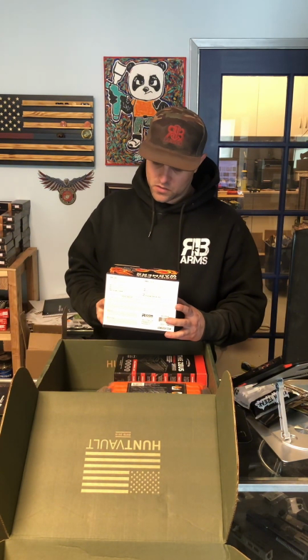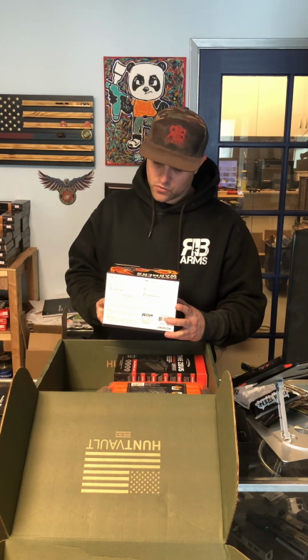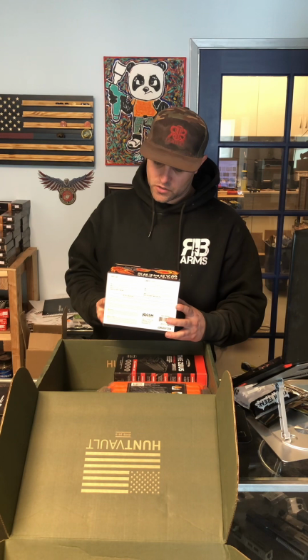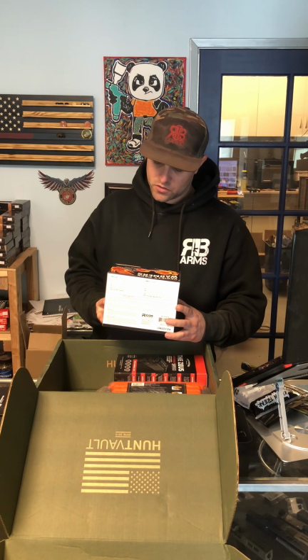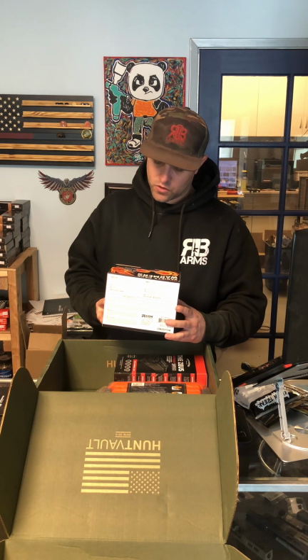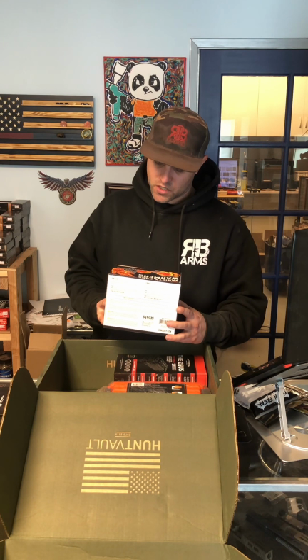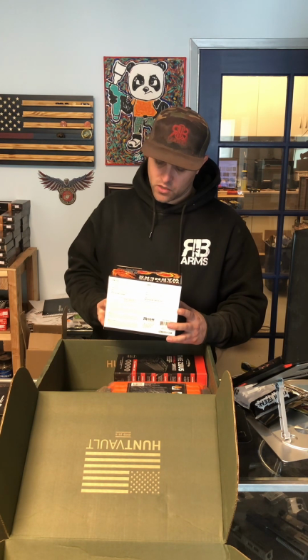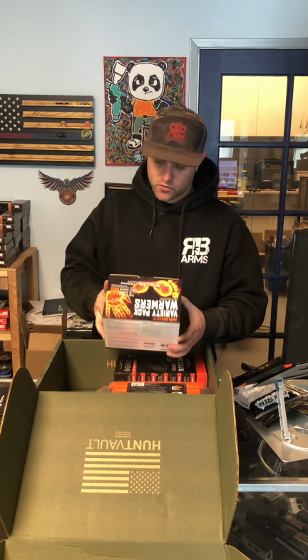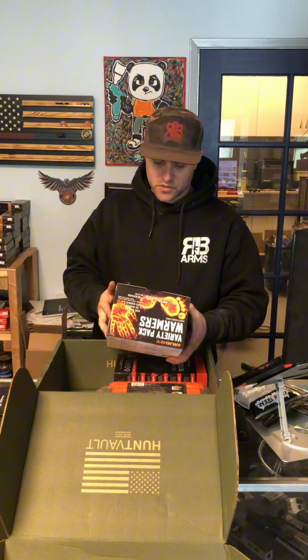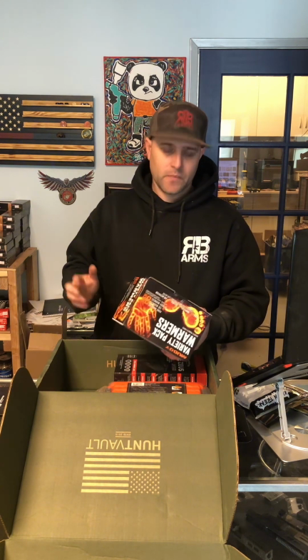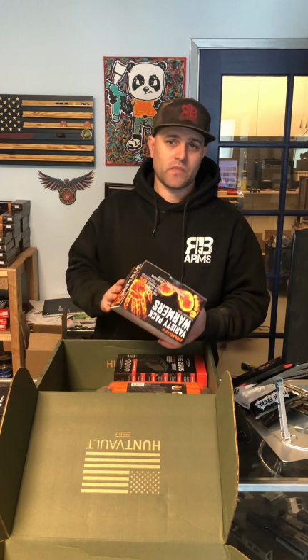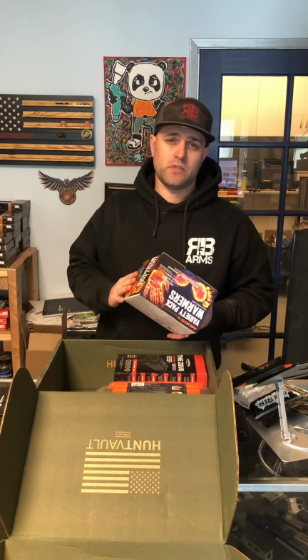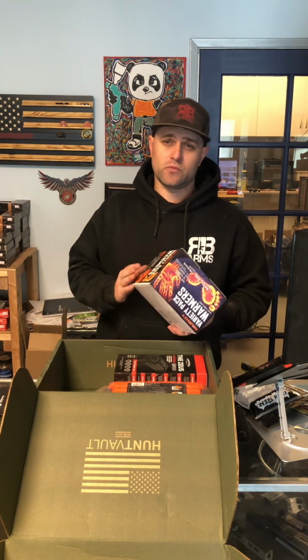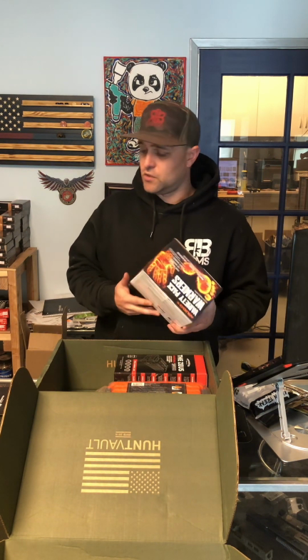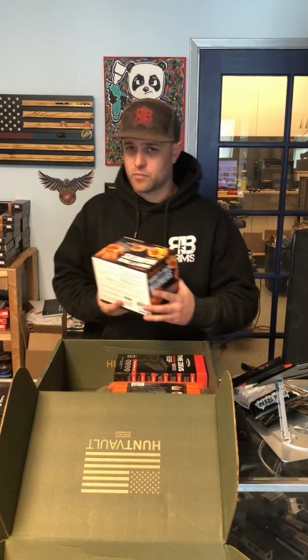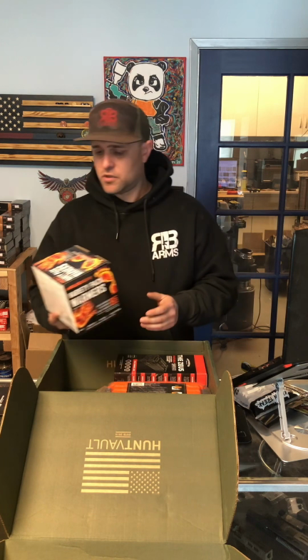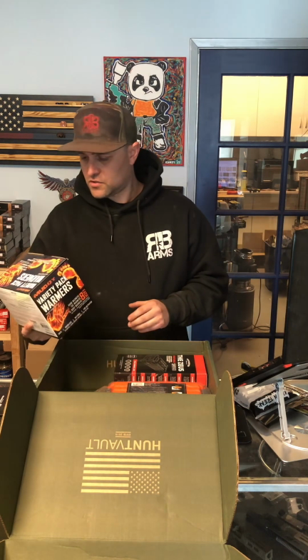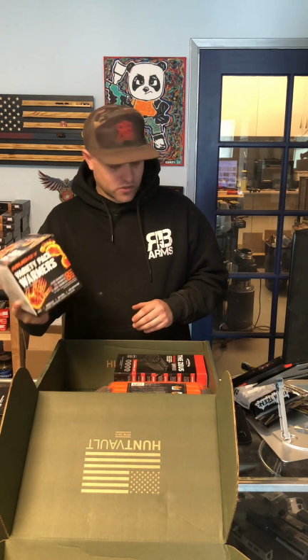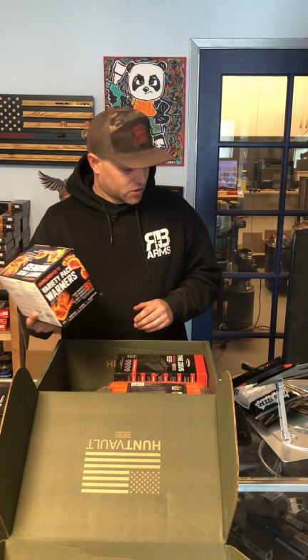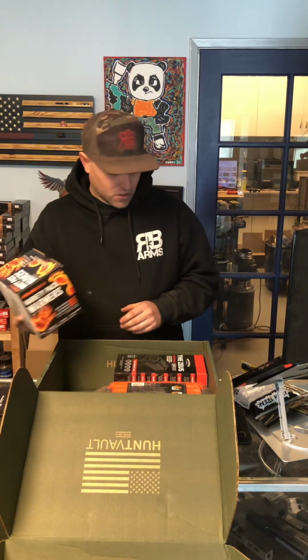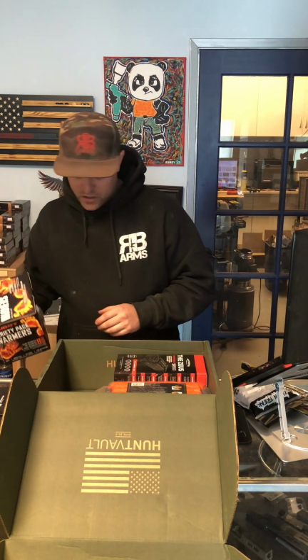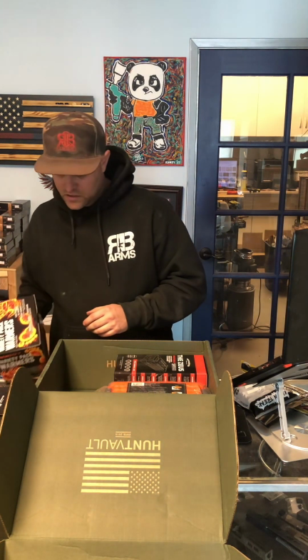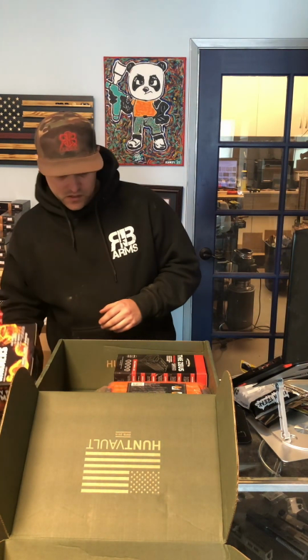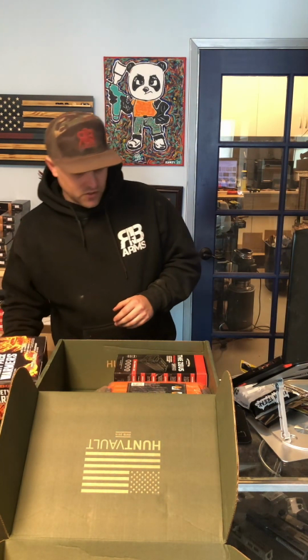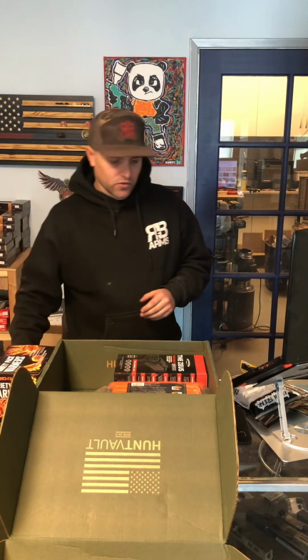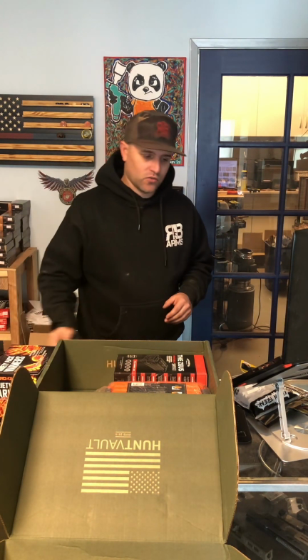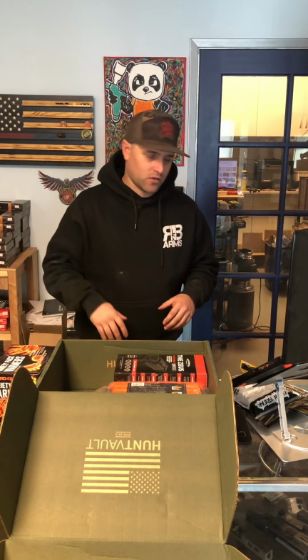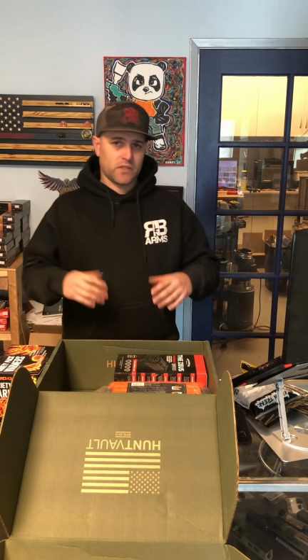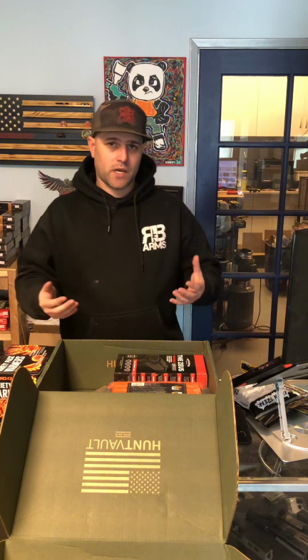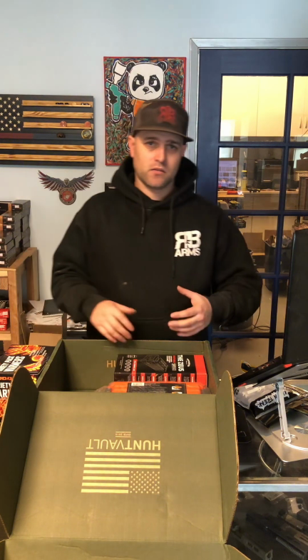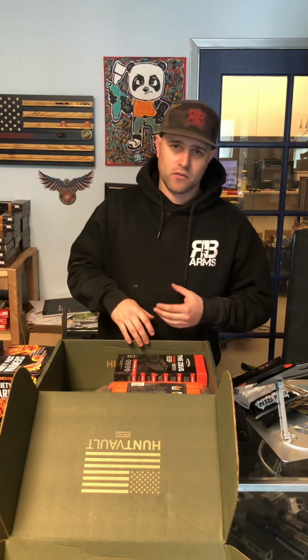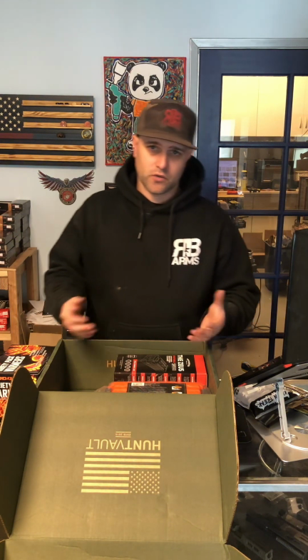The variety pack has hand warmers, toe warmers, and XL body warmers. That's gonna be nice with winter coming up. A lot of this seems like it's gonna be useful in your day pack when you're going out hunting, fishing, or just hiking in general.